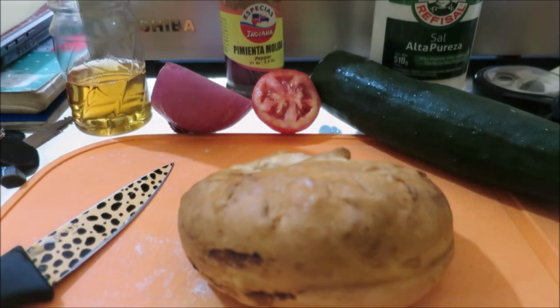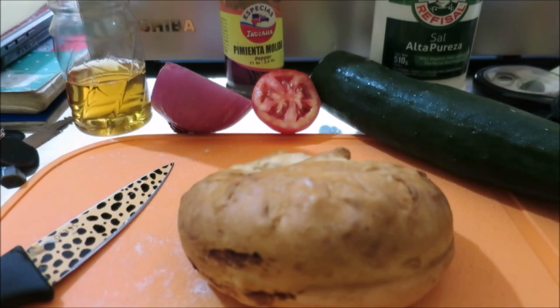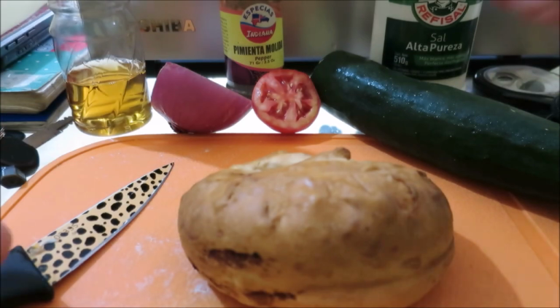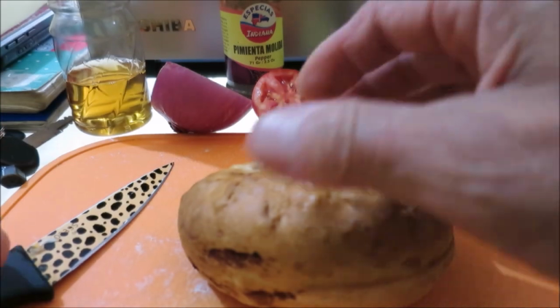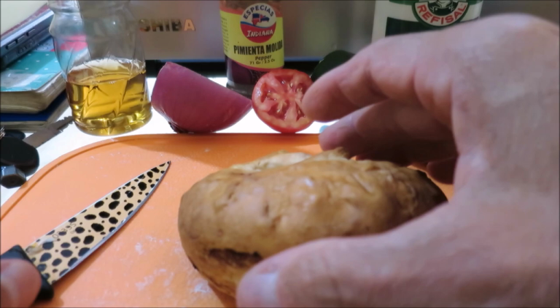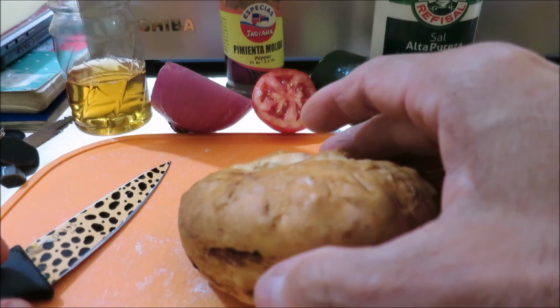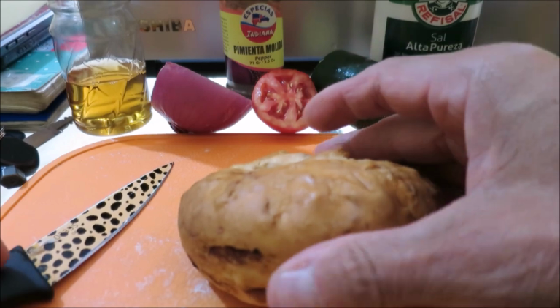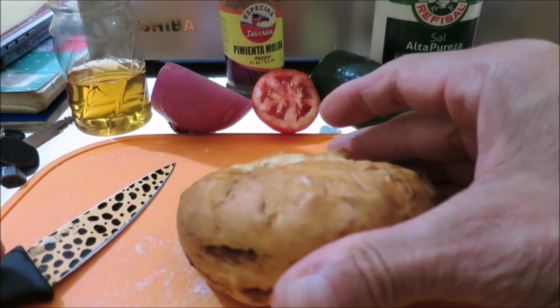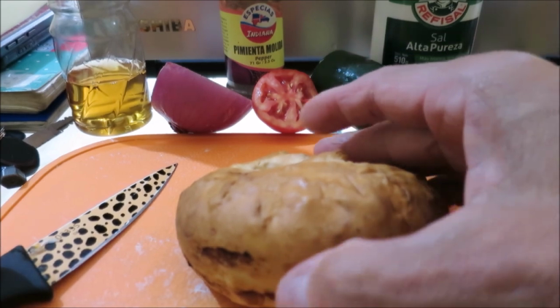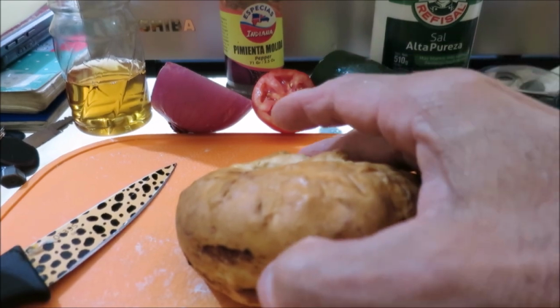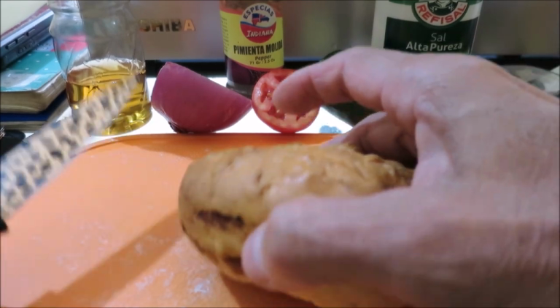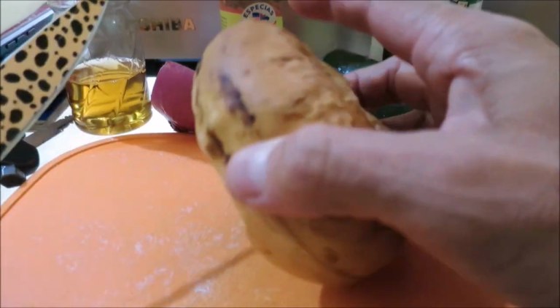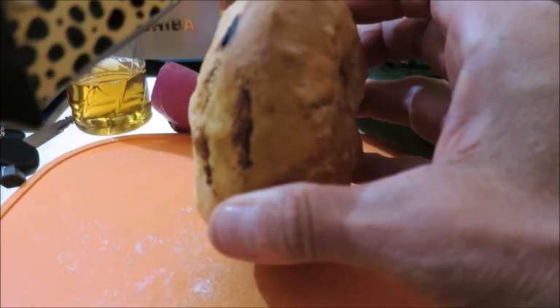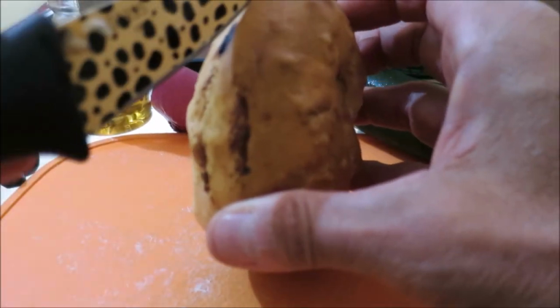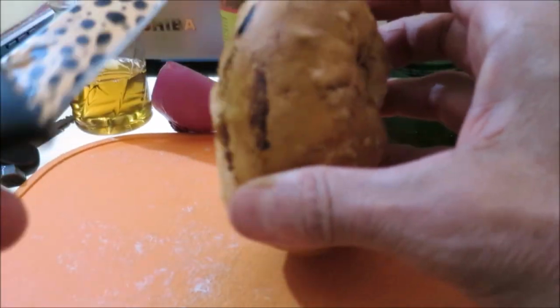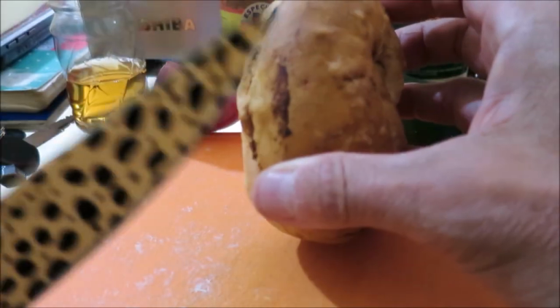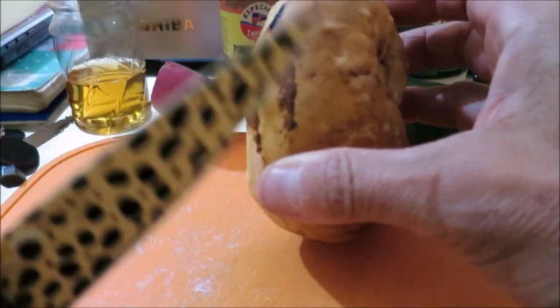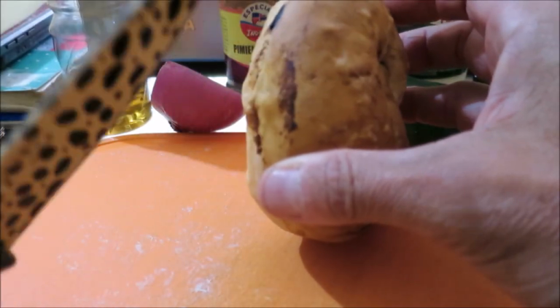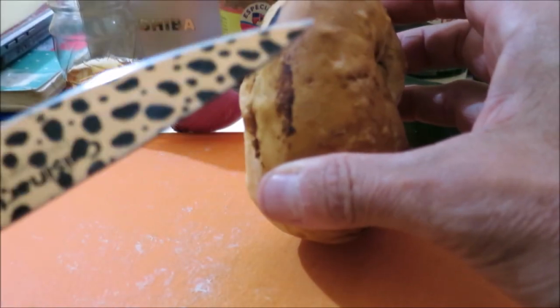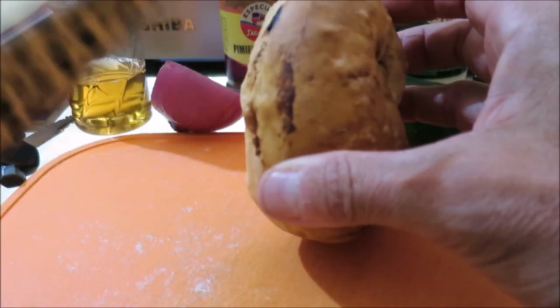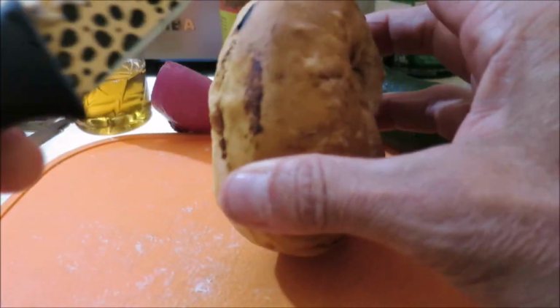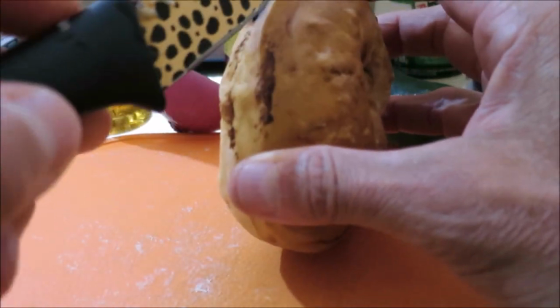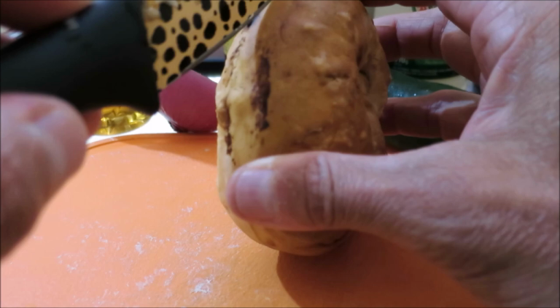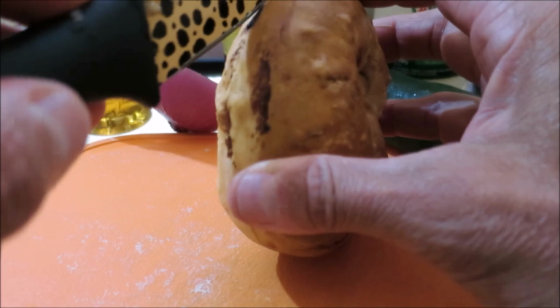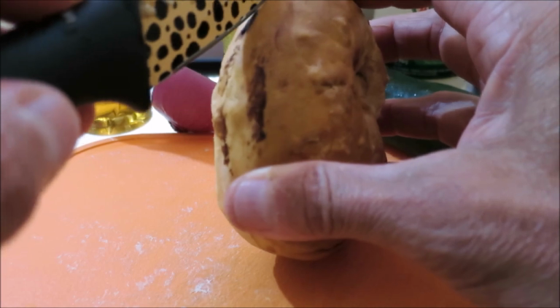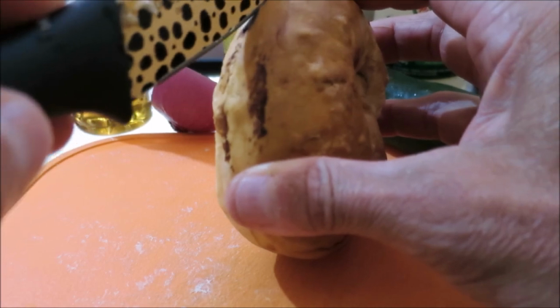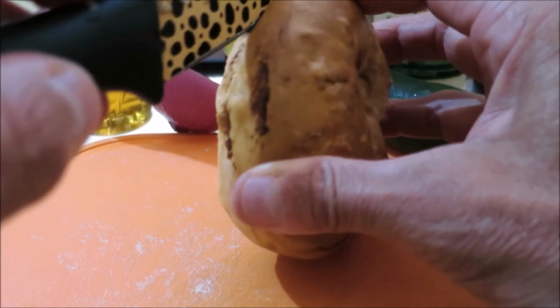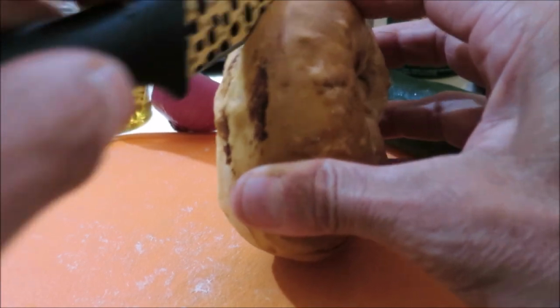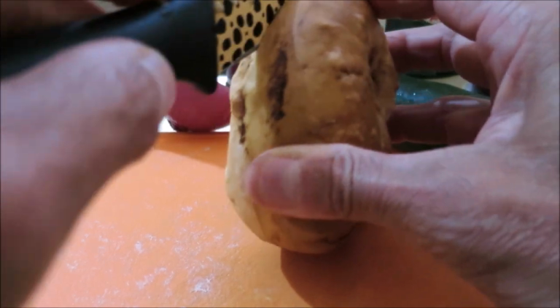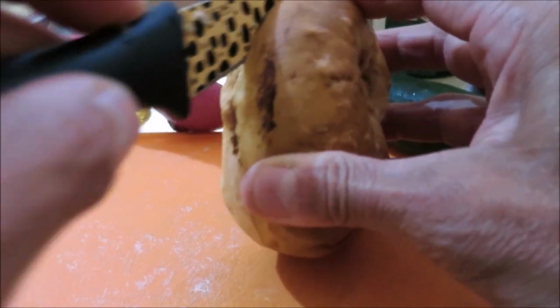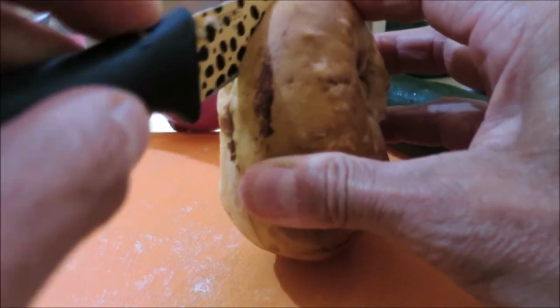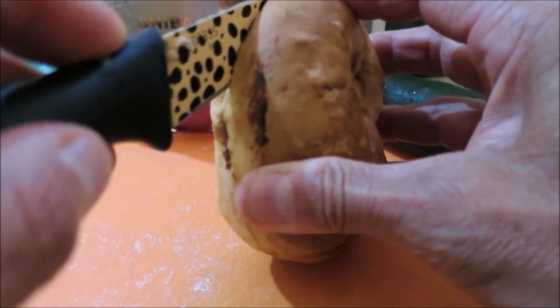I'm going to show you how we supersize this pretzel. We got them back home. We recognize this knife from the mango videos. We're going to cut this guy in half.